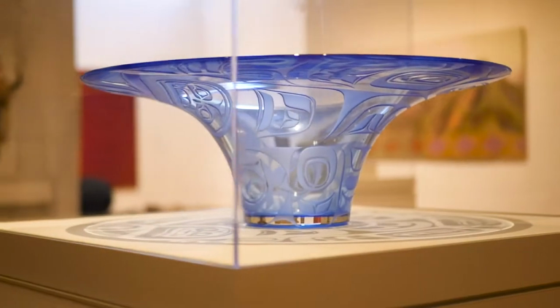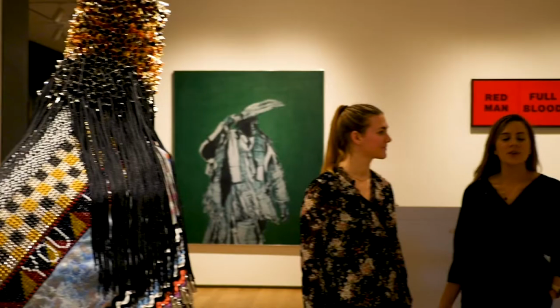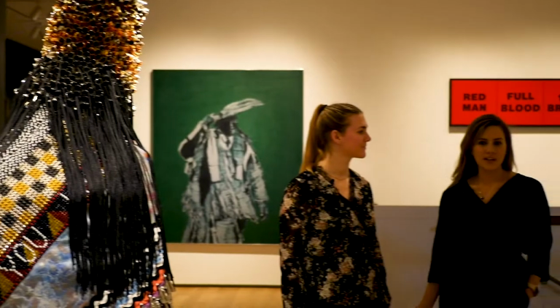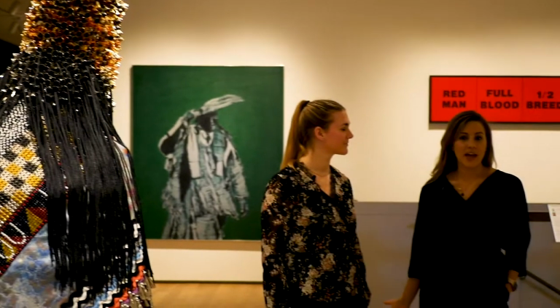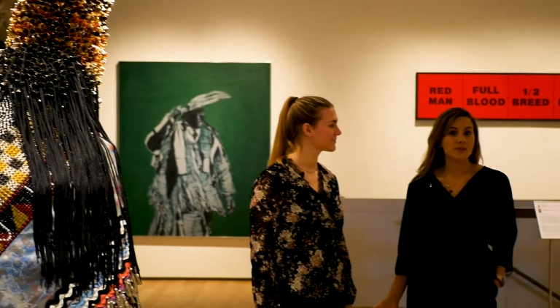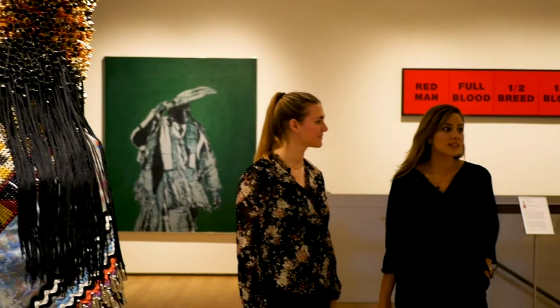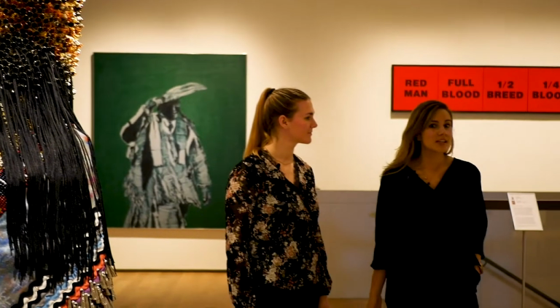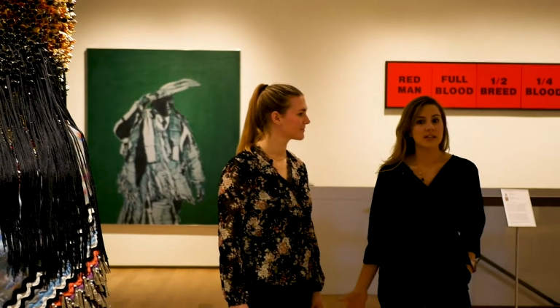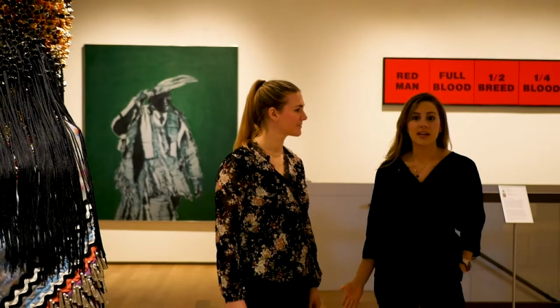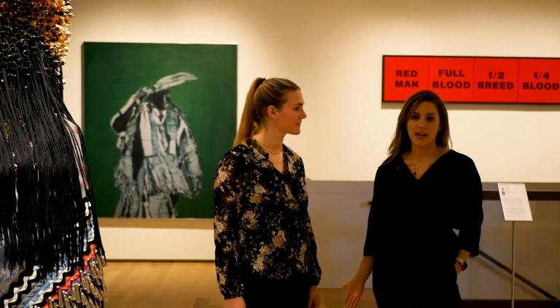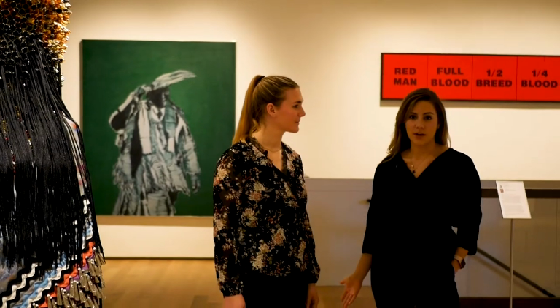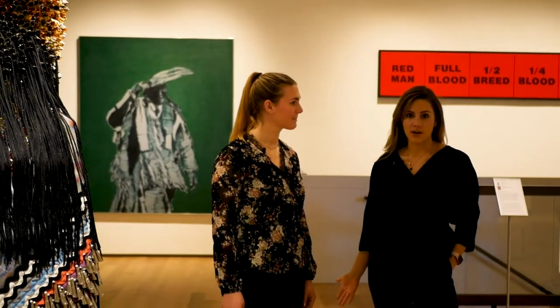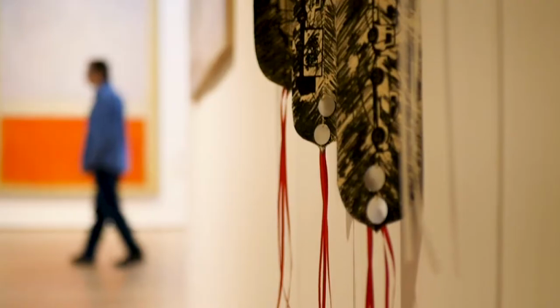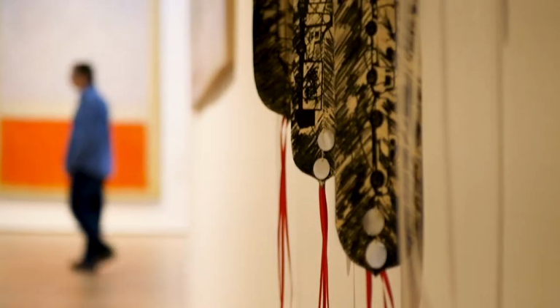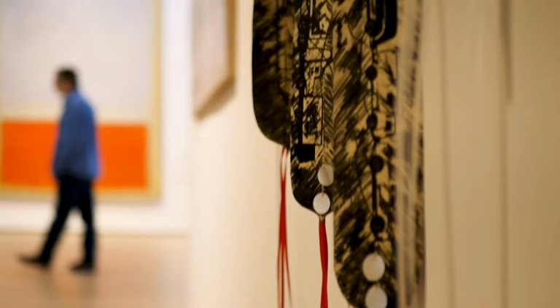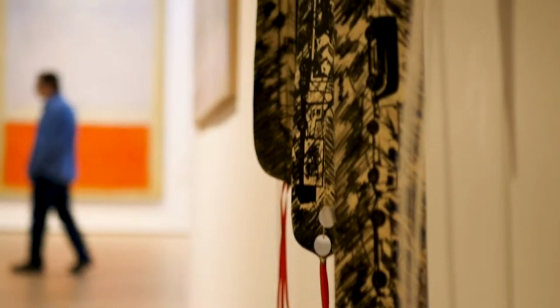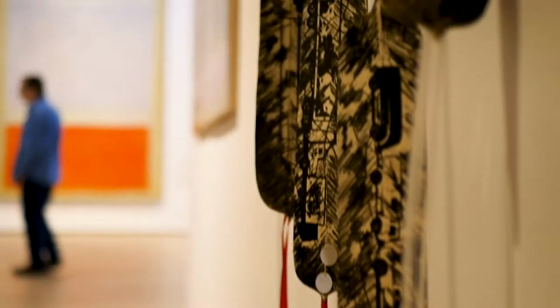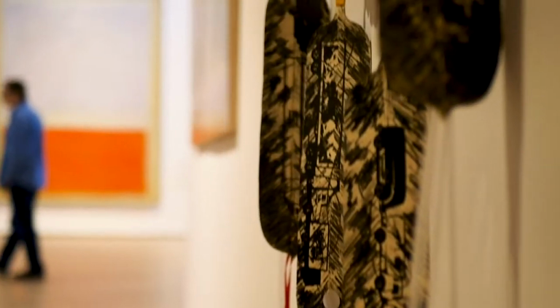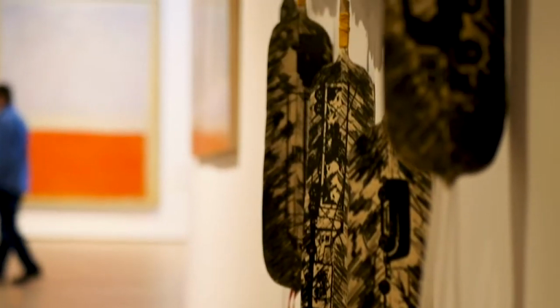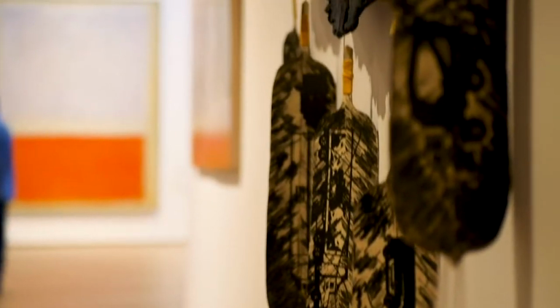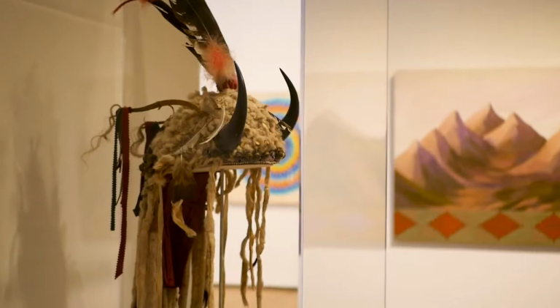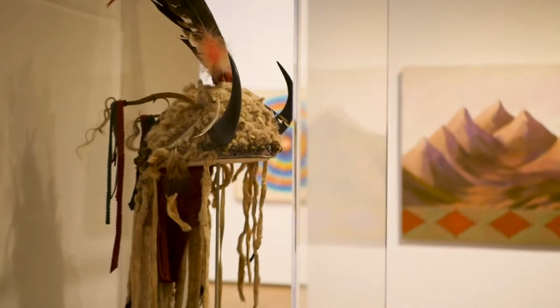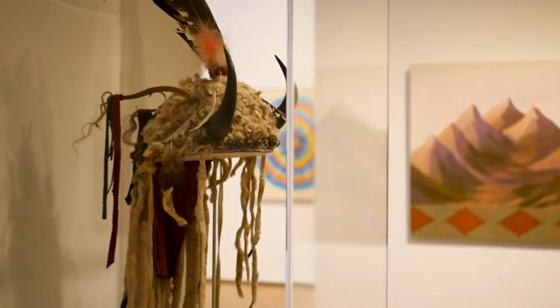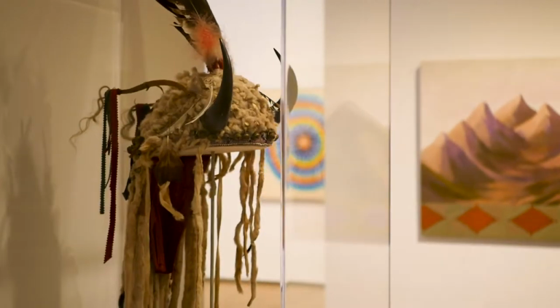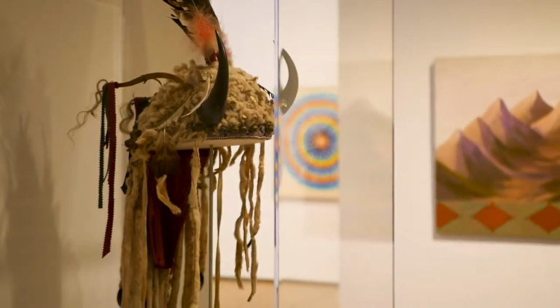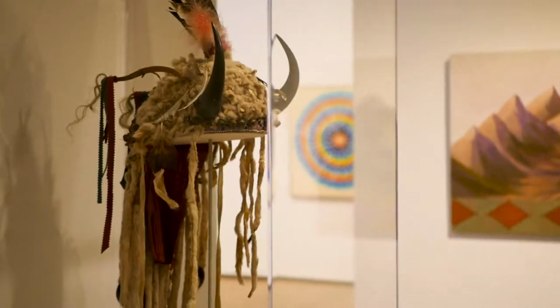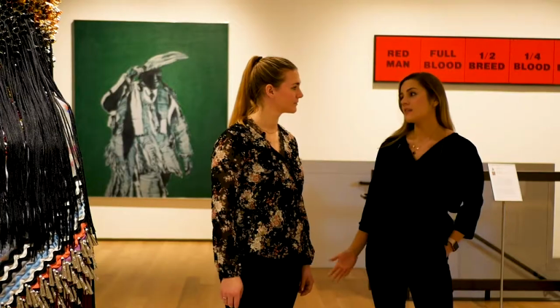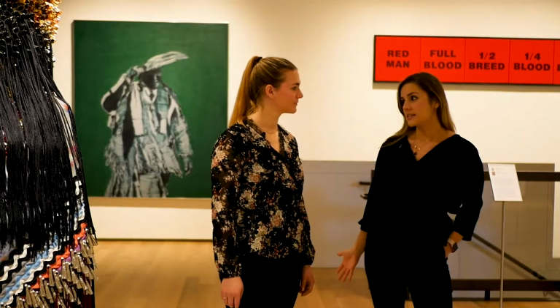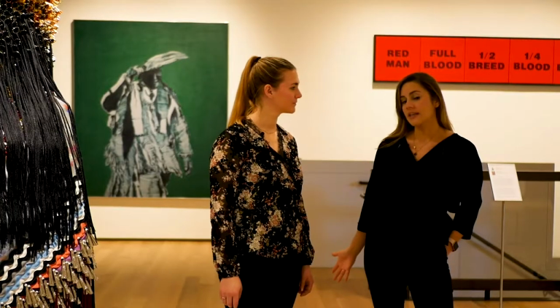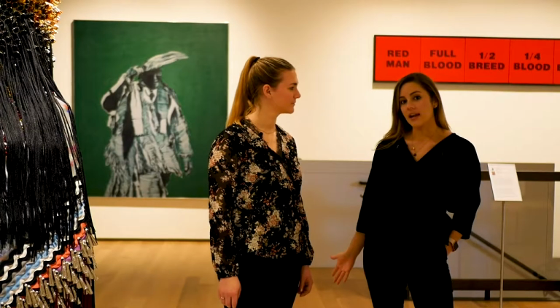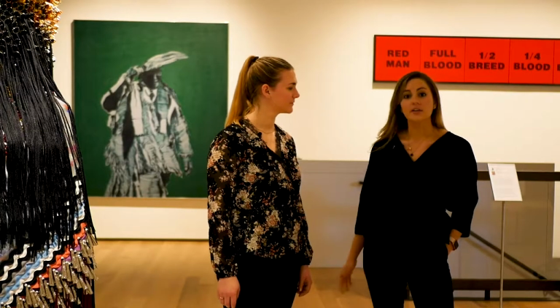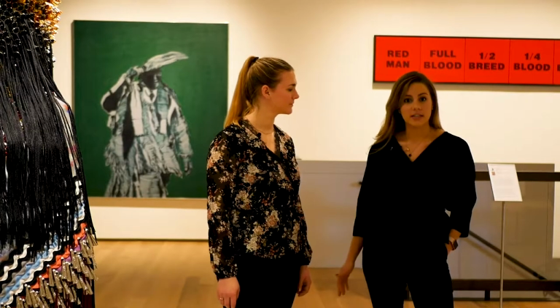Currently we have two installations dedicated to Native American art. Our collection includes over 4,000 works by Indigenous peoples across the United States, Canada, and Greenland.